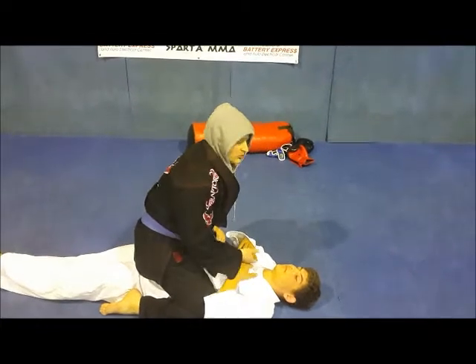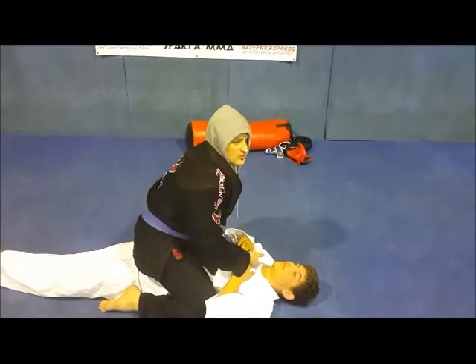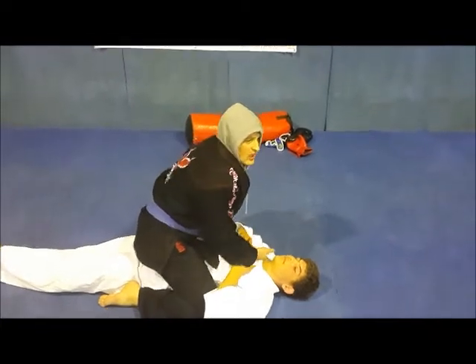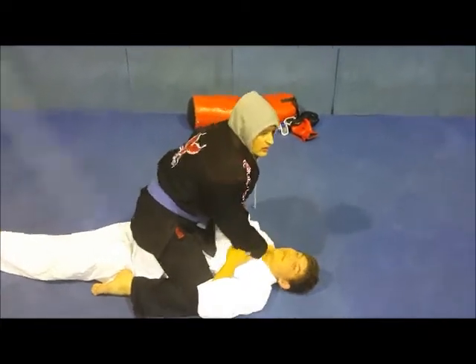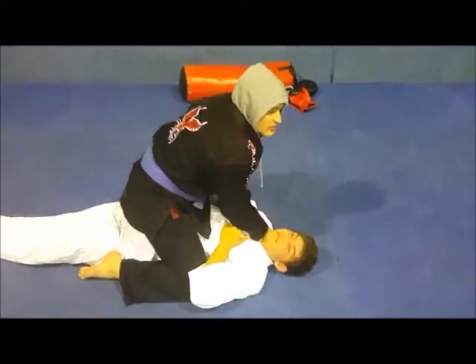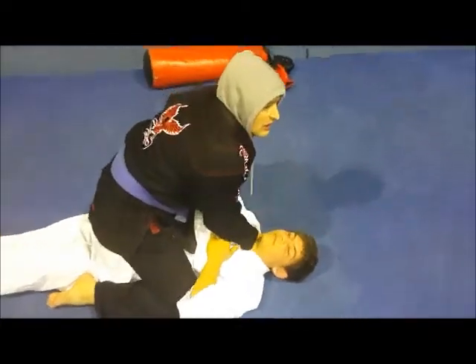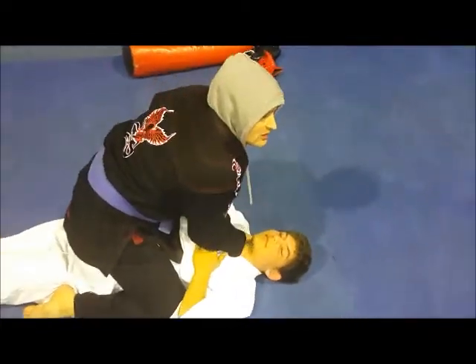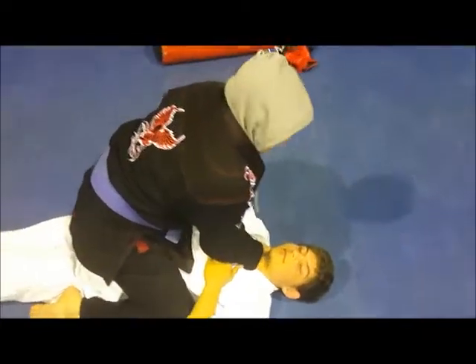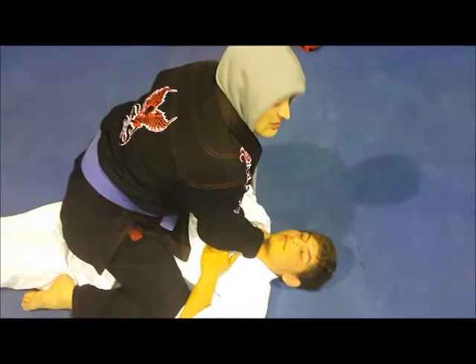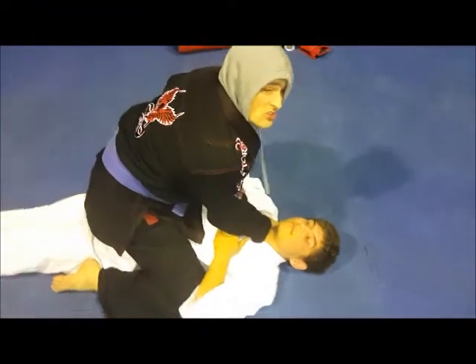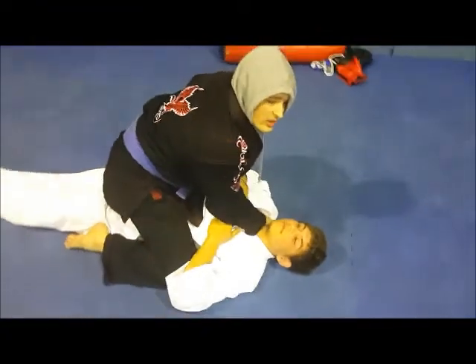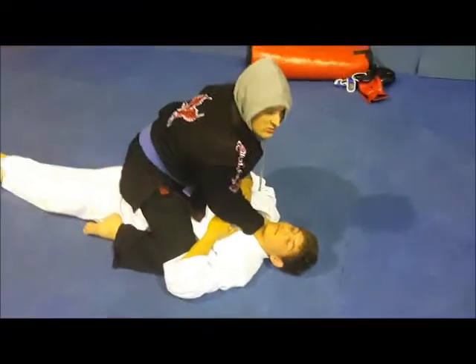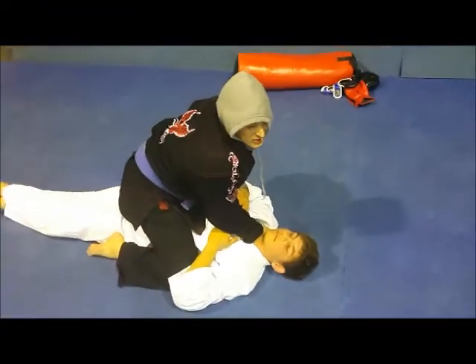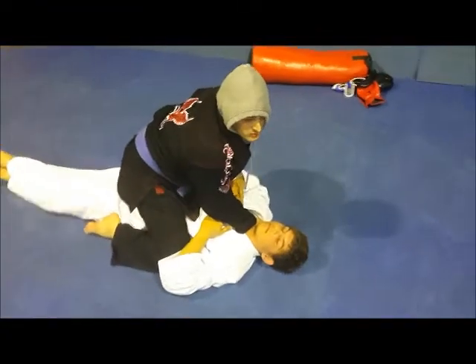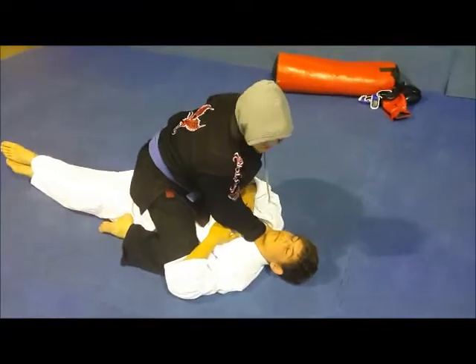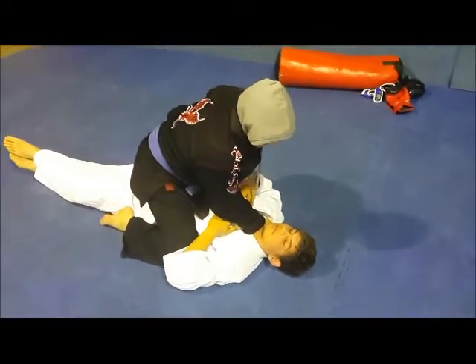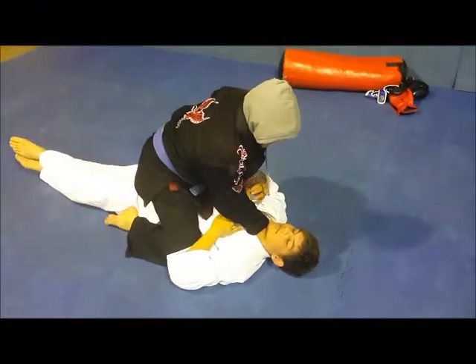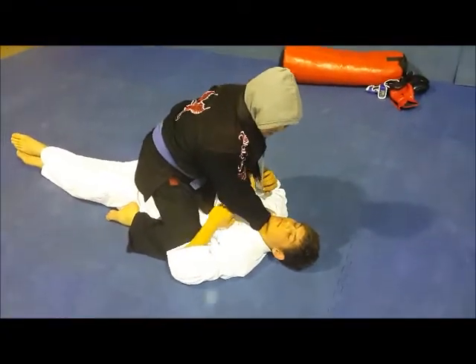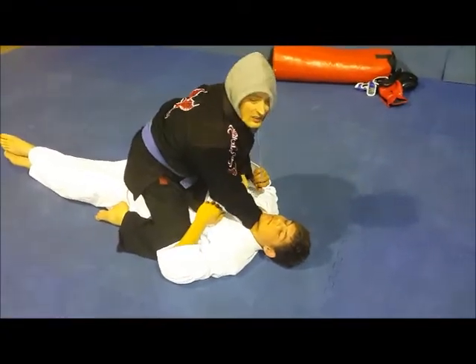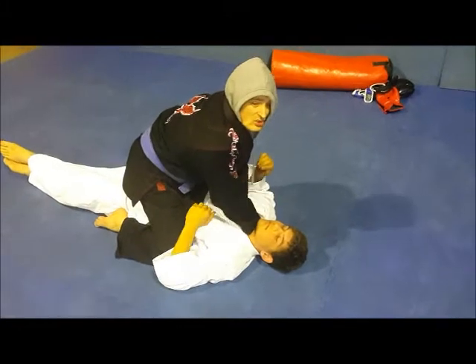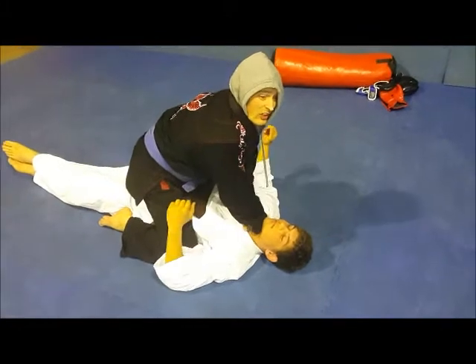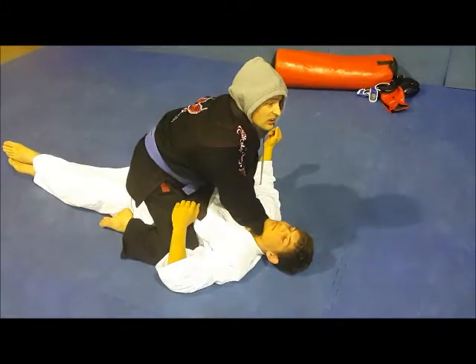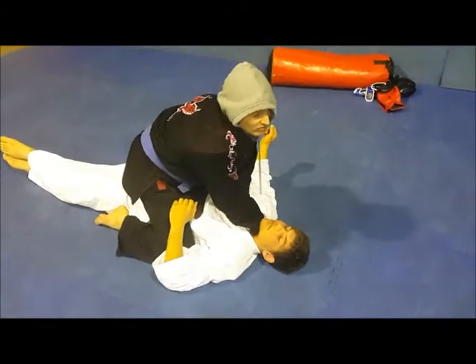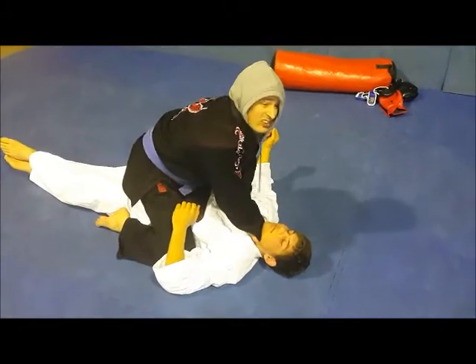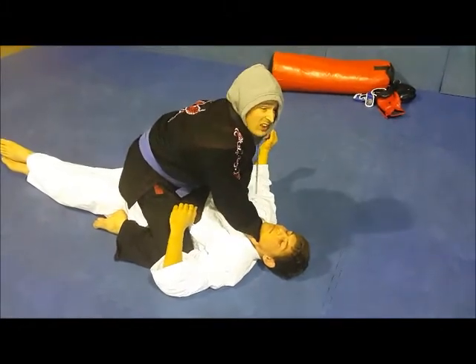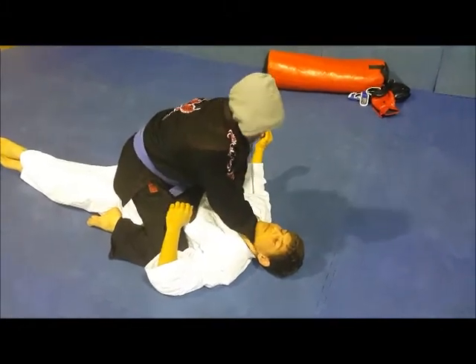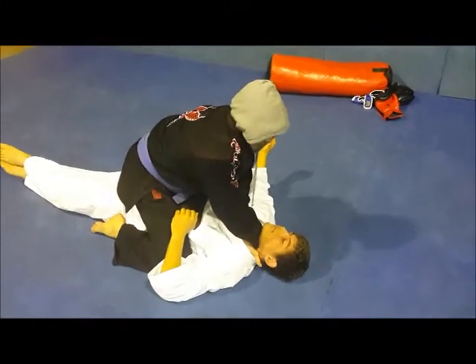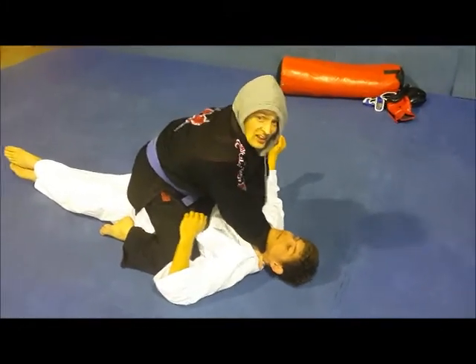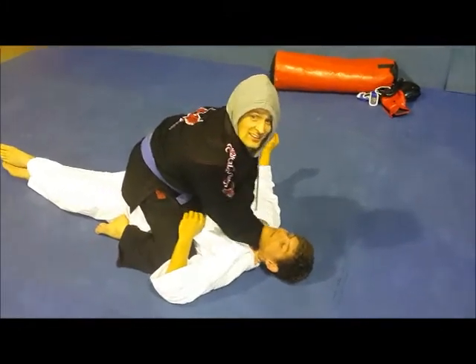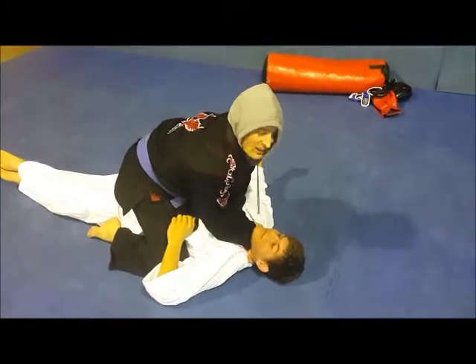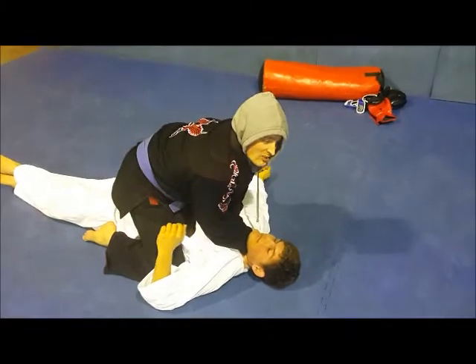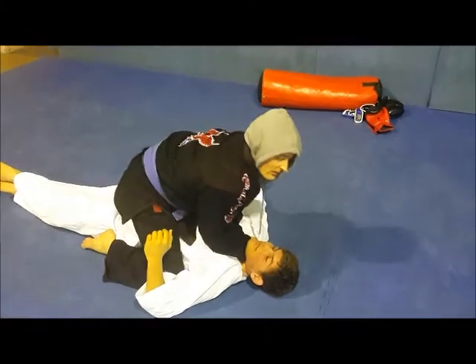The important thing here is to slide the first hand in nice and deep, to get as much of the collar as possible. This is very important for the technique. The other hand — they say it goes underneath or over, I don't really care. He goes in, tuck the elbows, and...